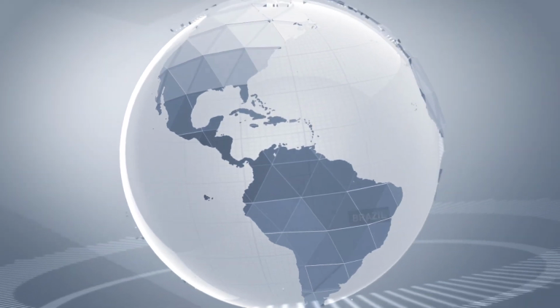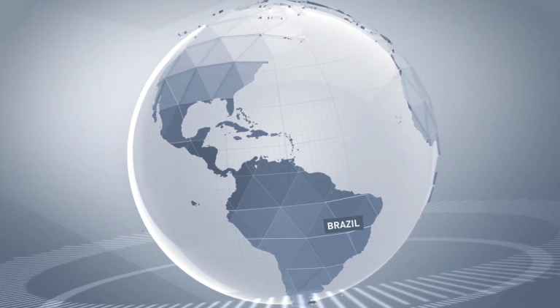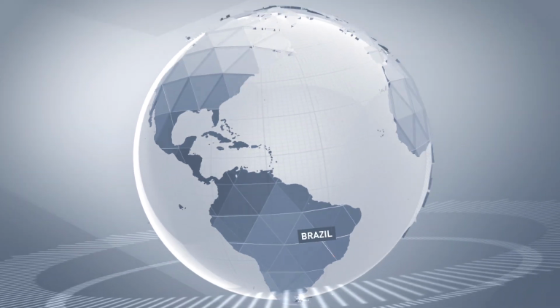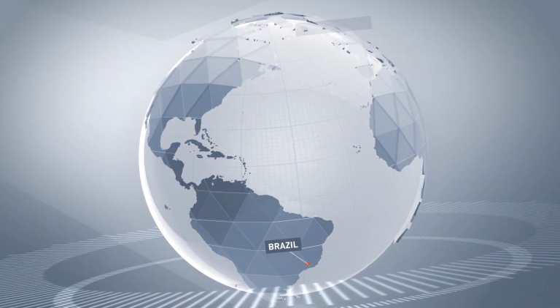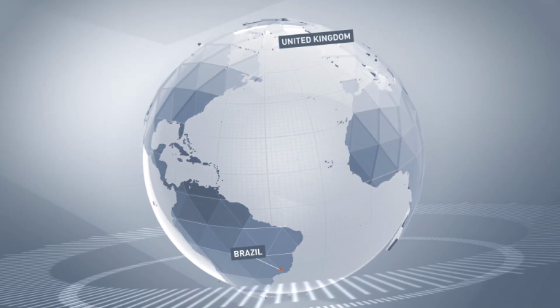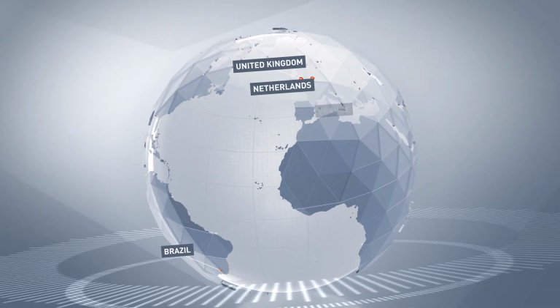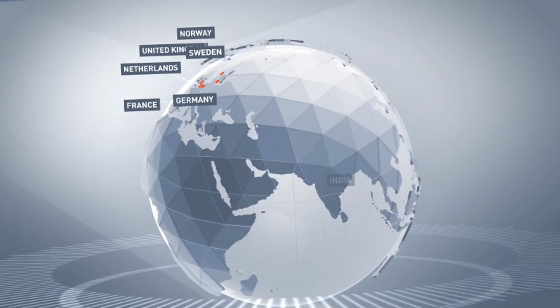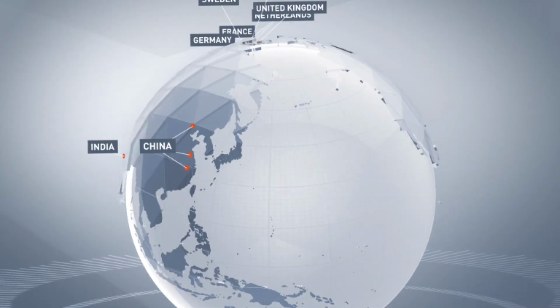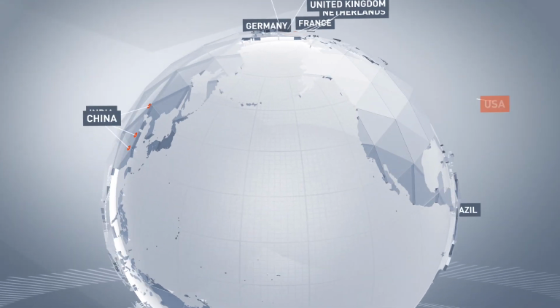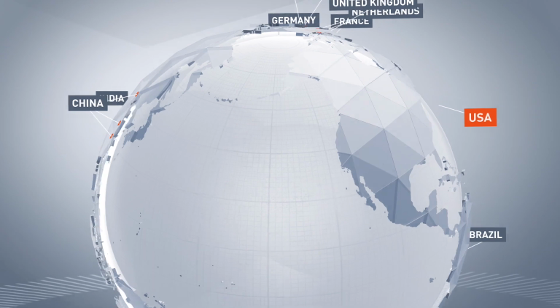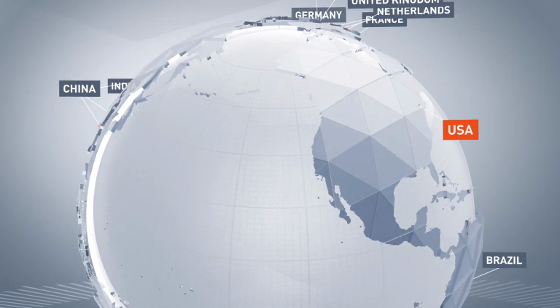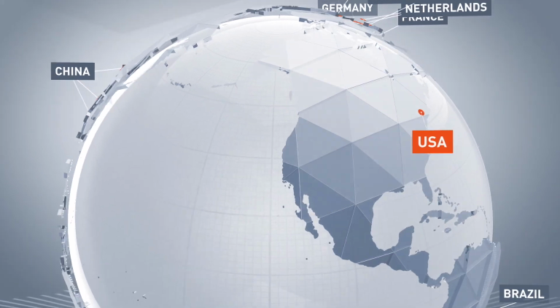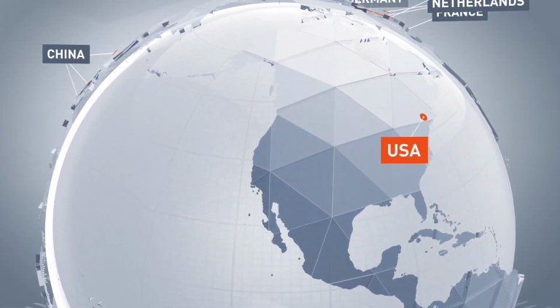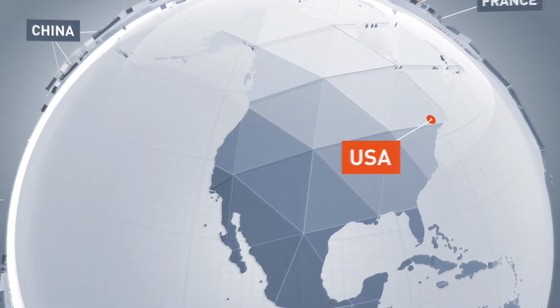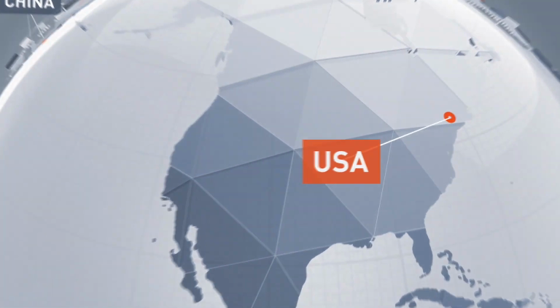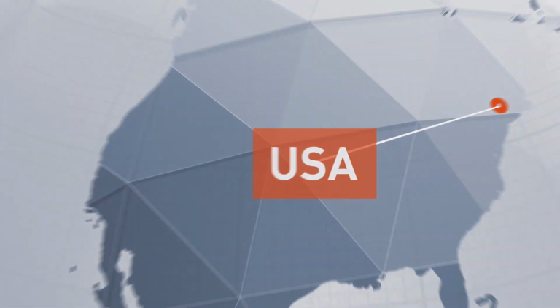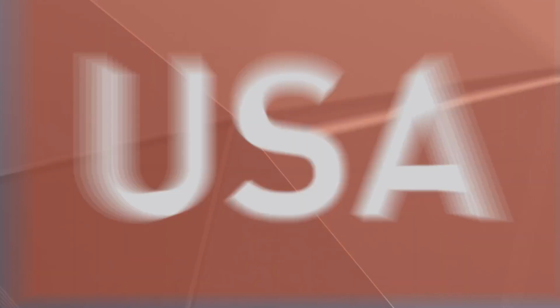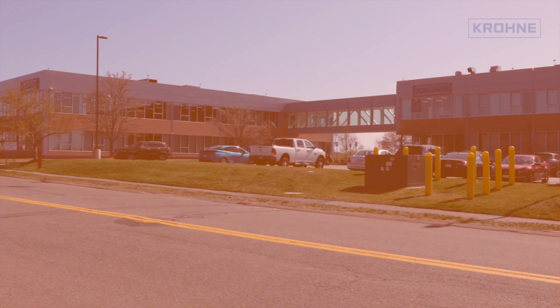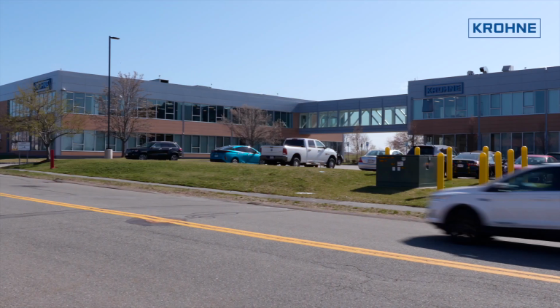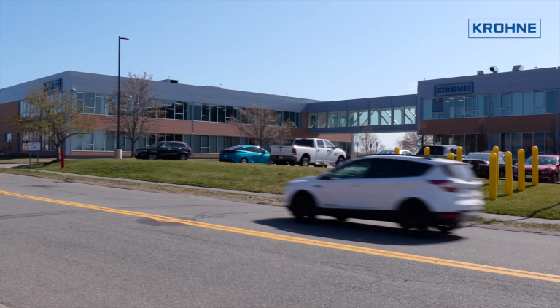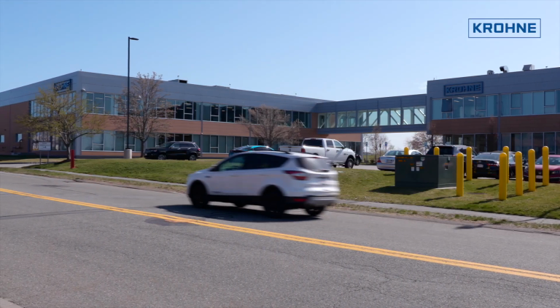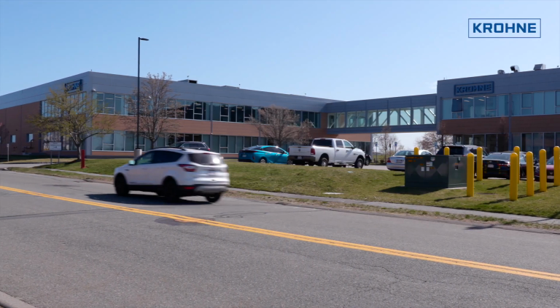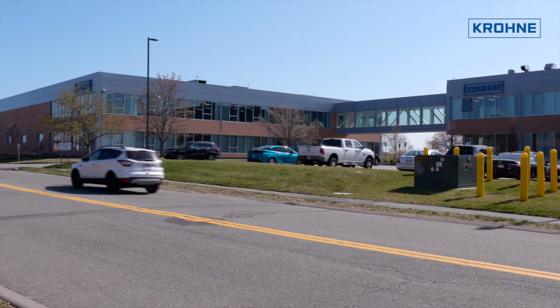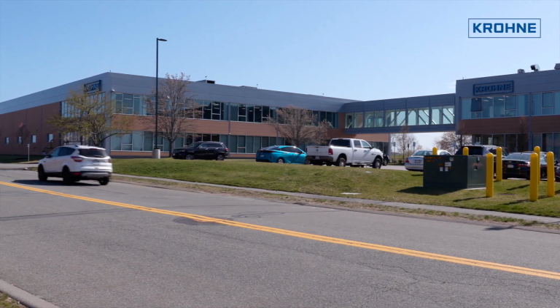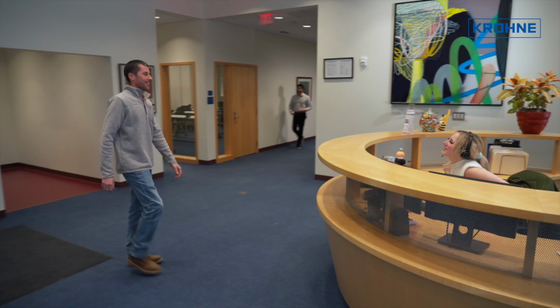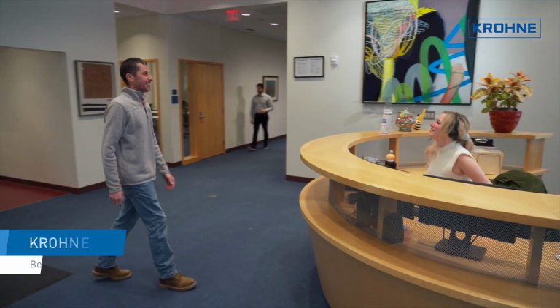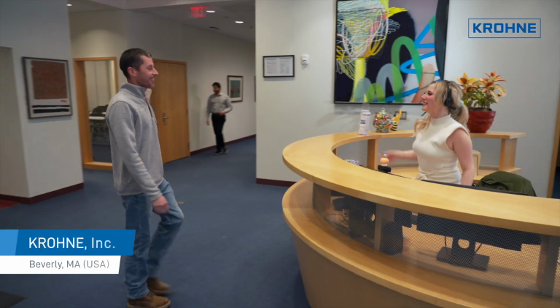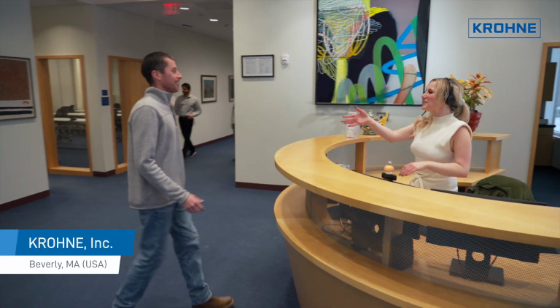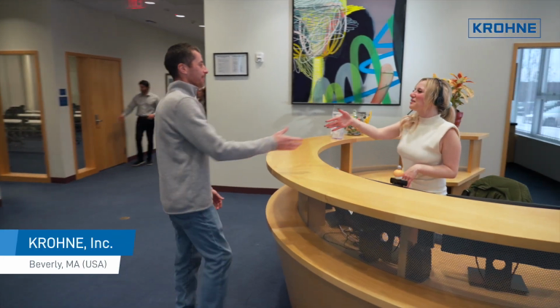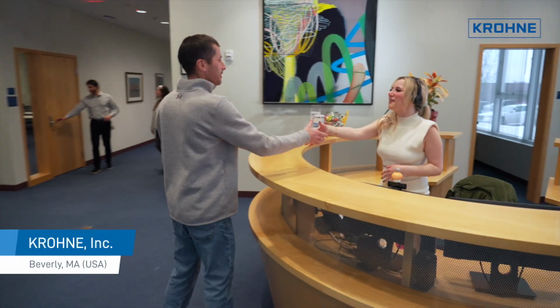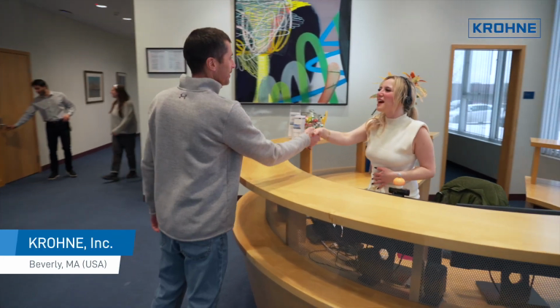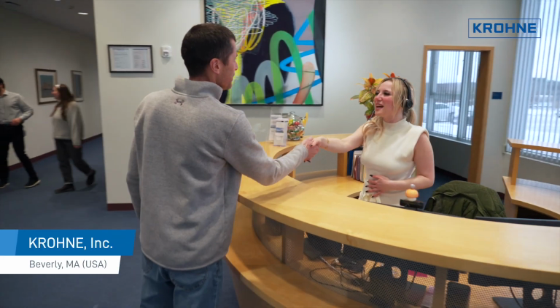Welcome to Krona Inc. Welcome to the USA. Nearly 50 years ago, Krona established its North American presence.